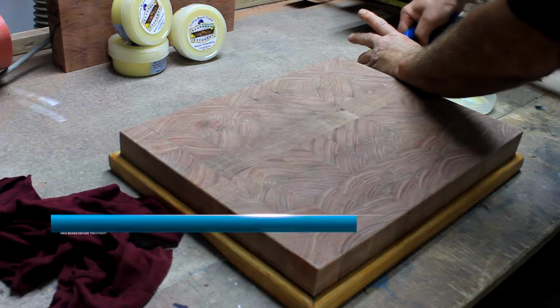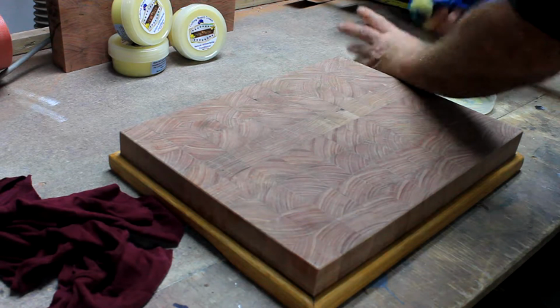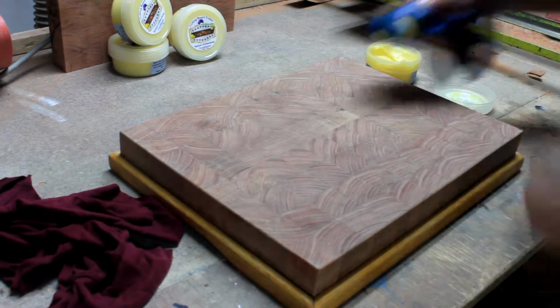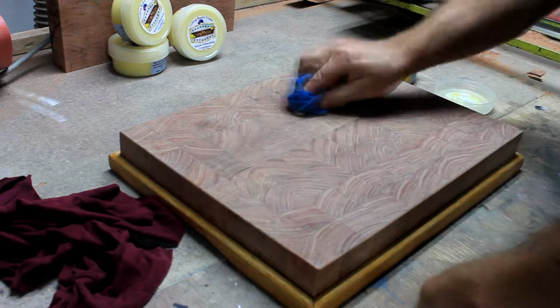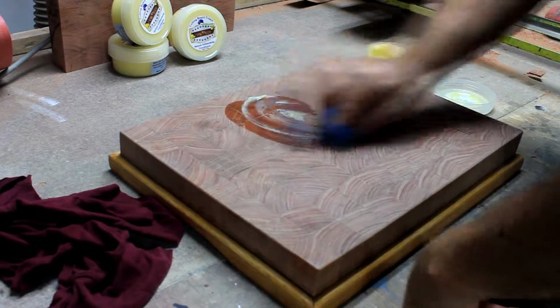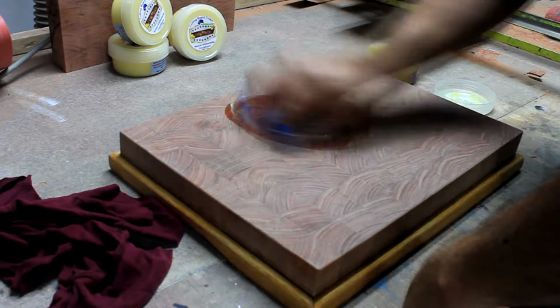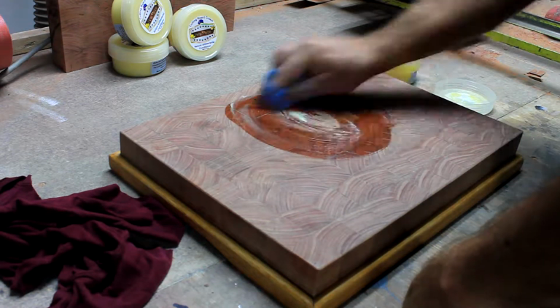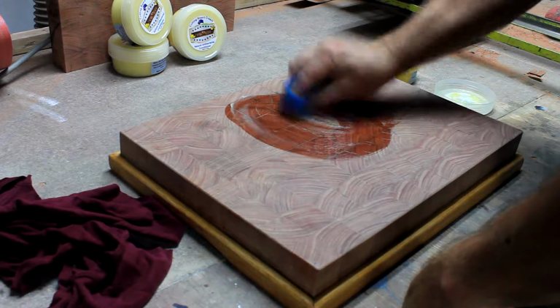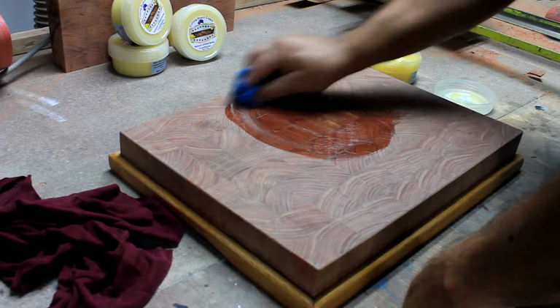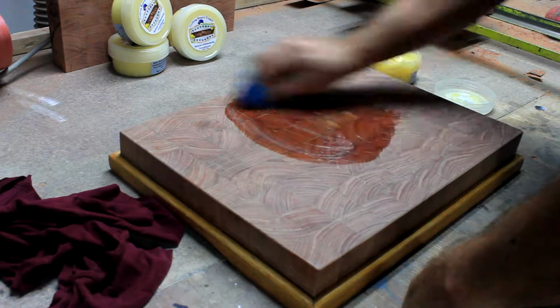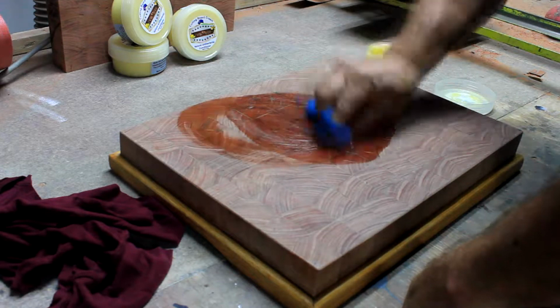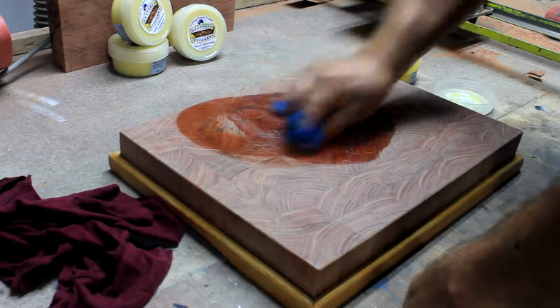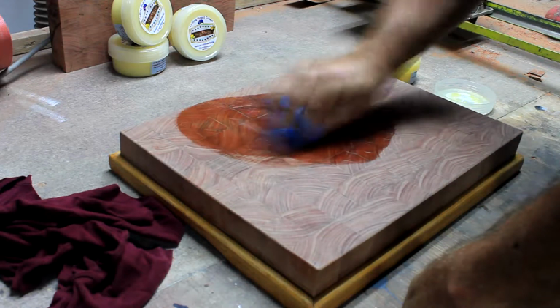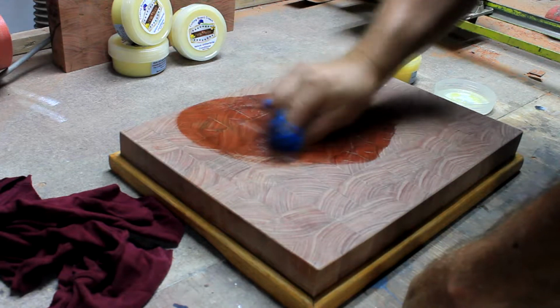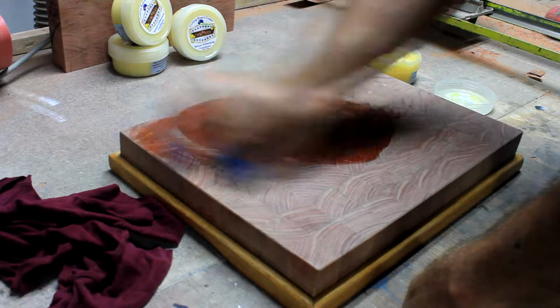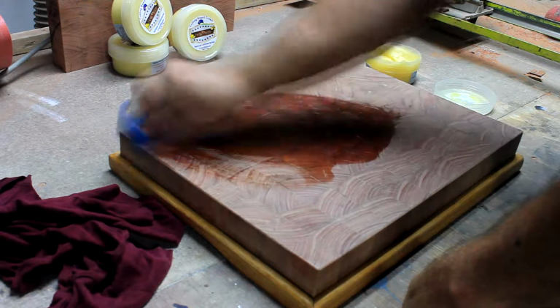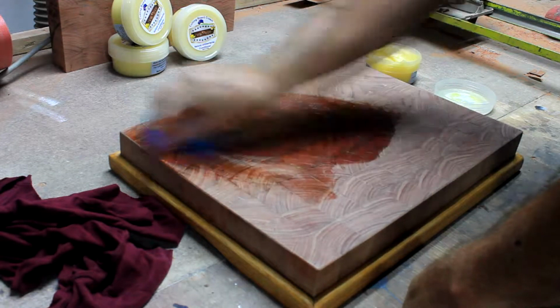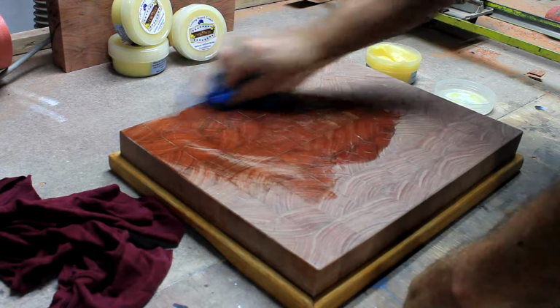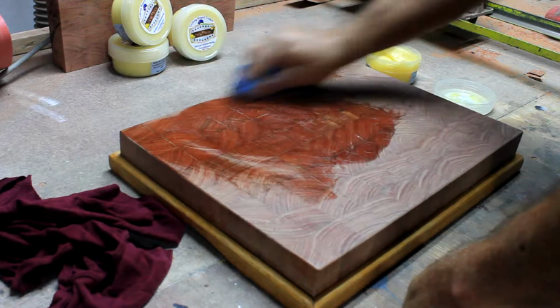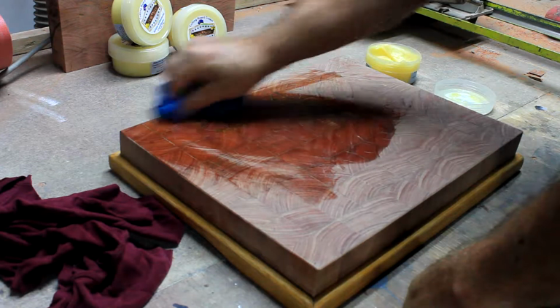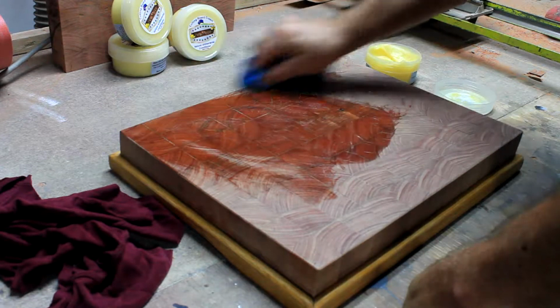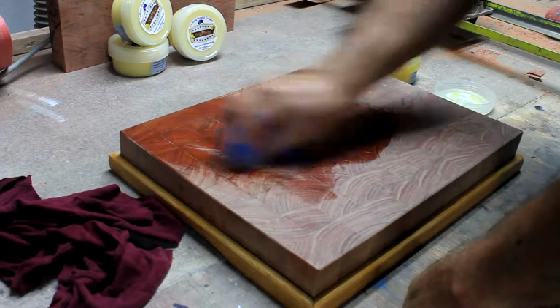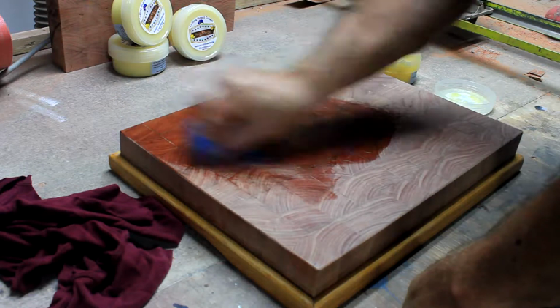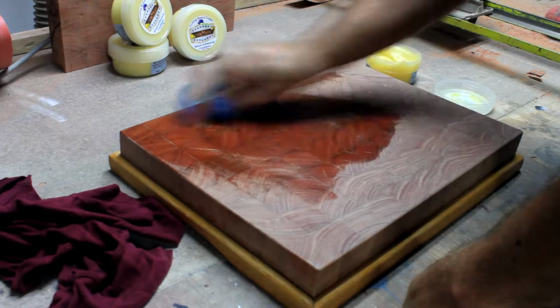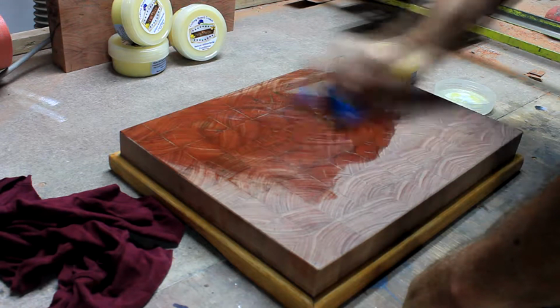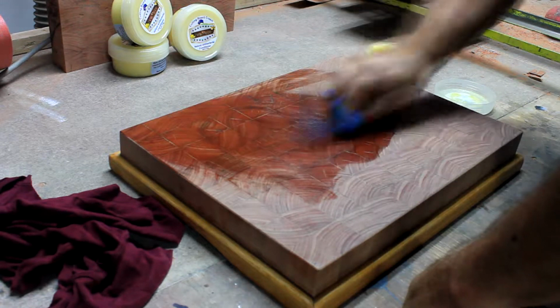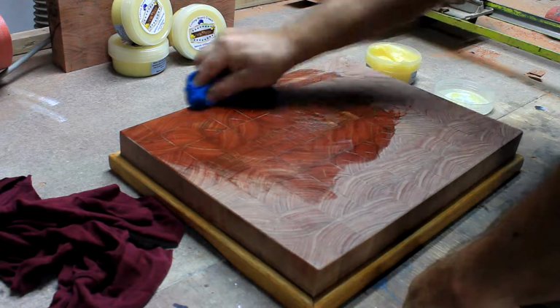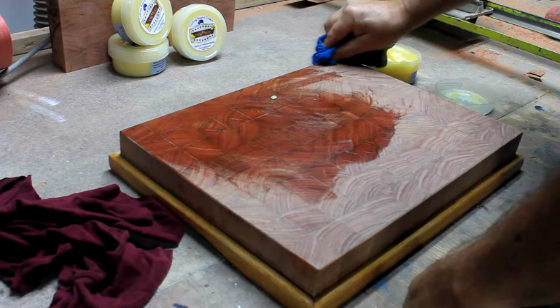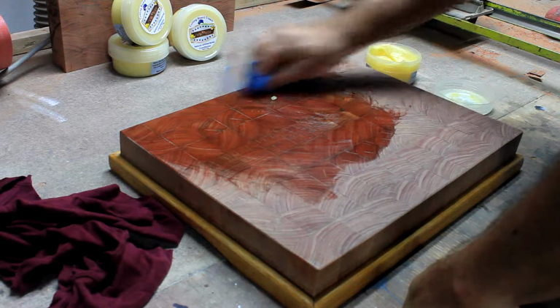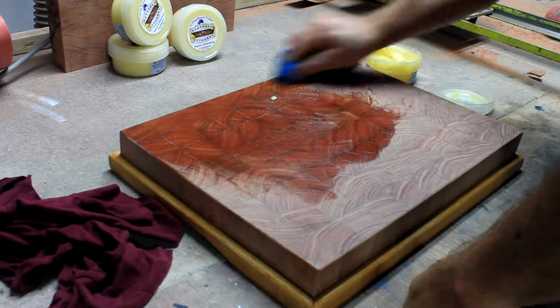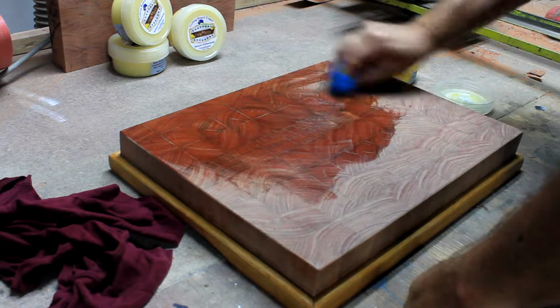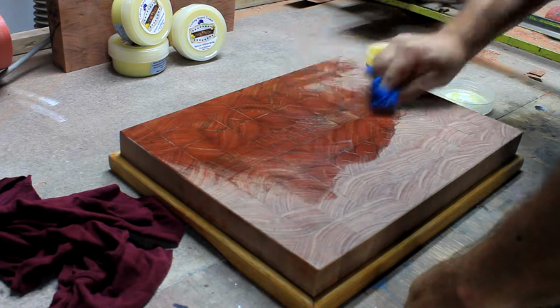We are treating a brand new board with the amazing Frapeet Cream Oil Conditioner. Look how this perfectly balanced conditioner soaks into the tight, red gum hardwood surface.